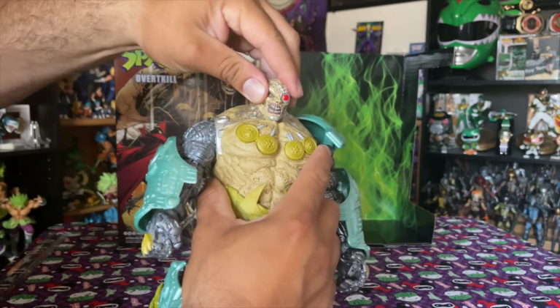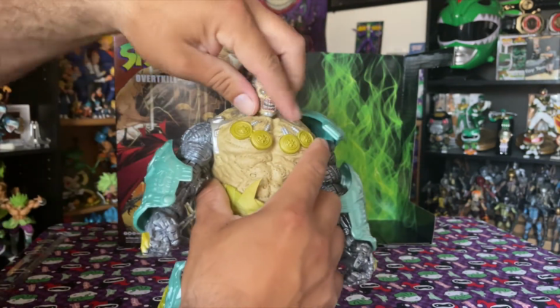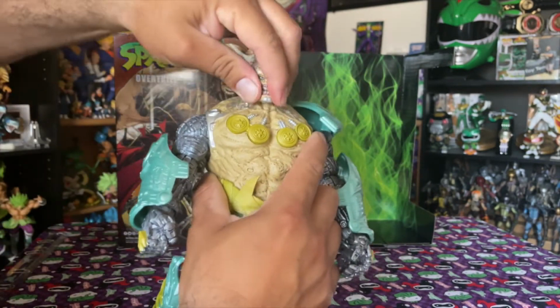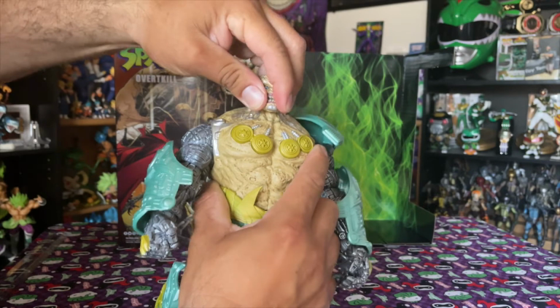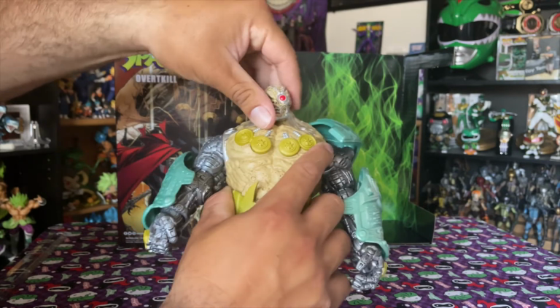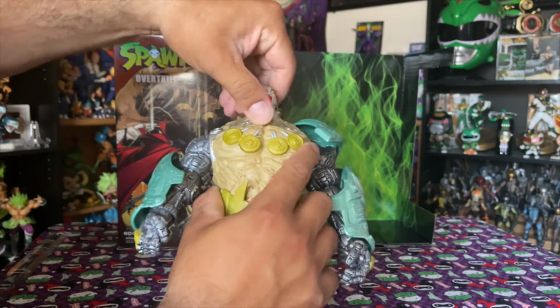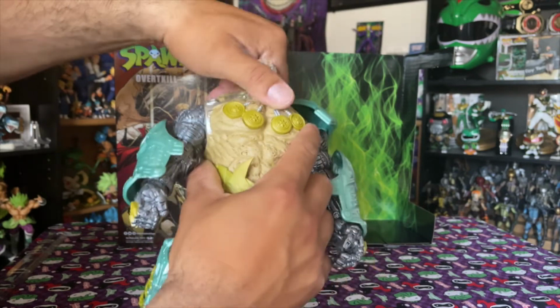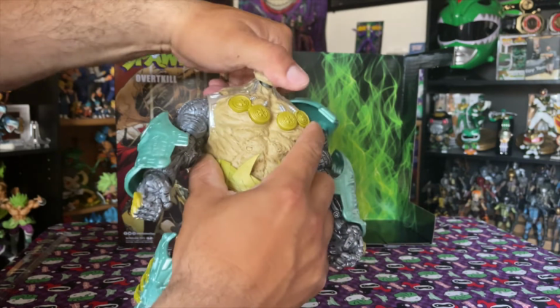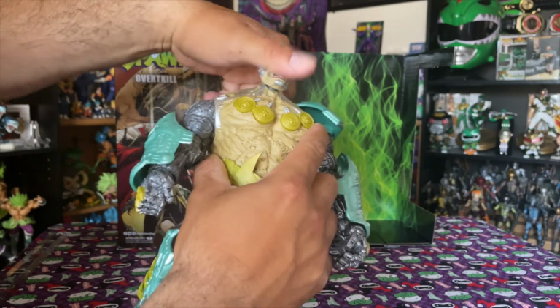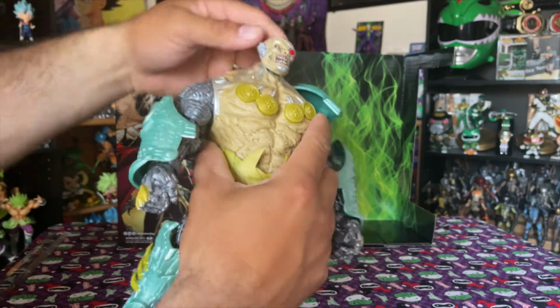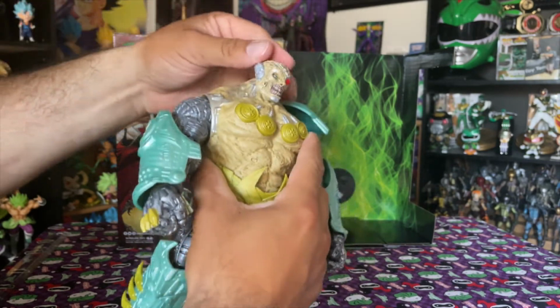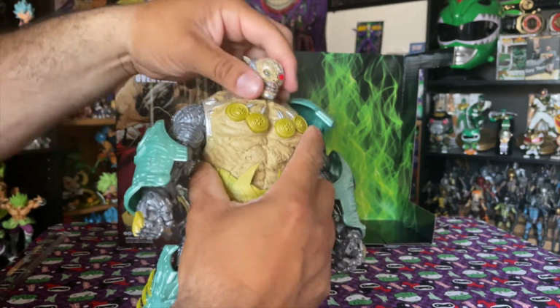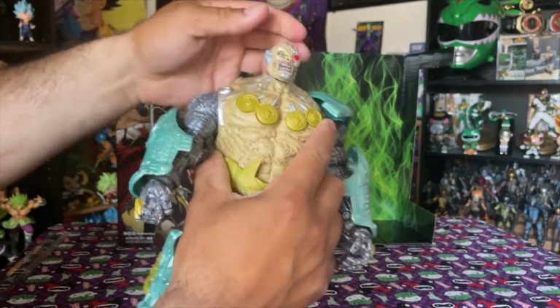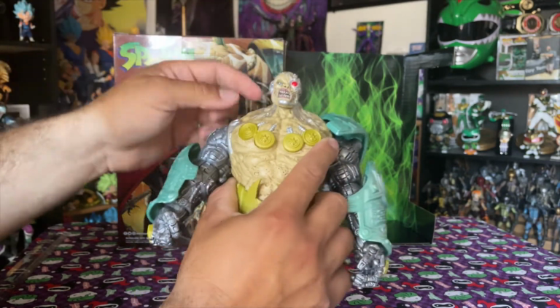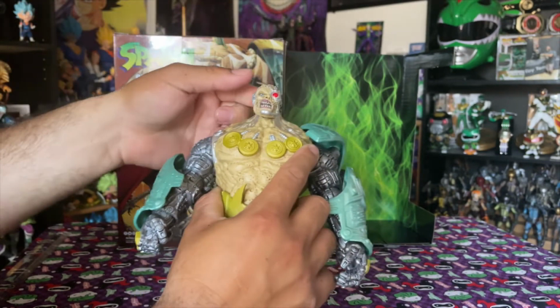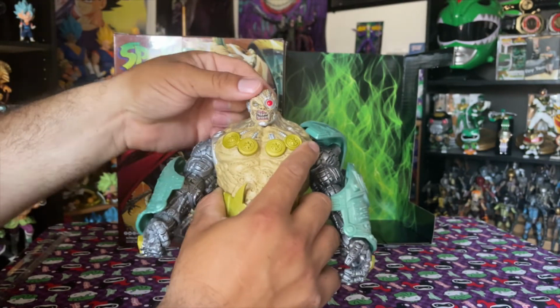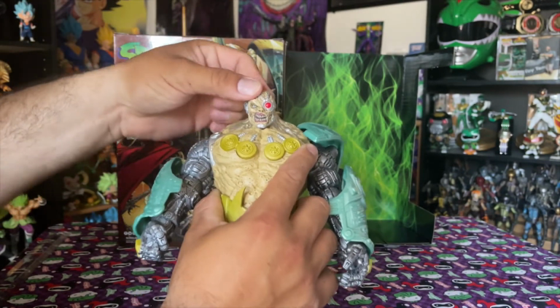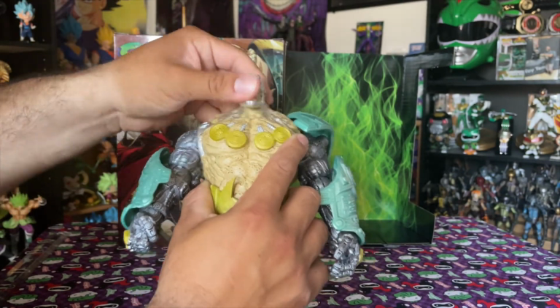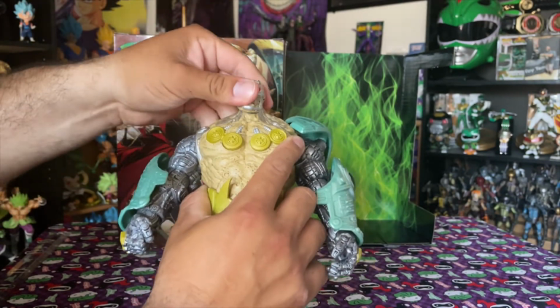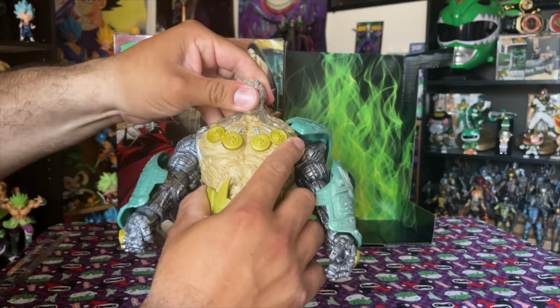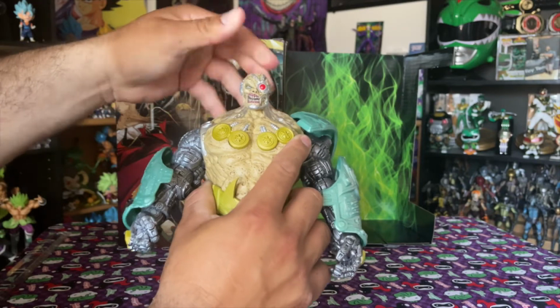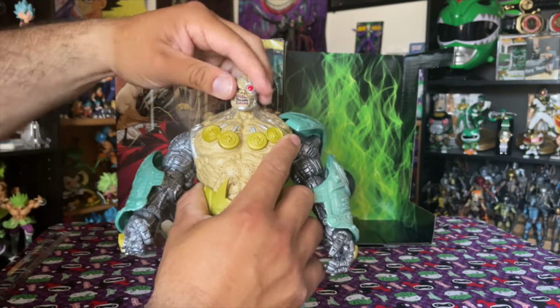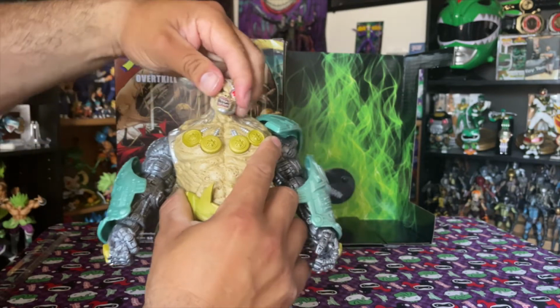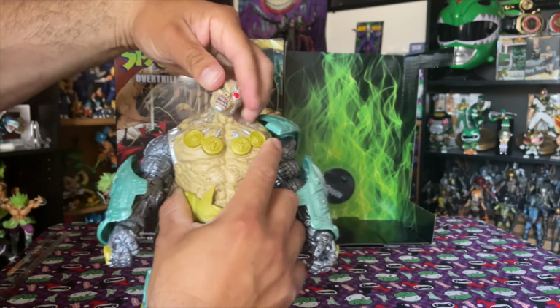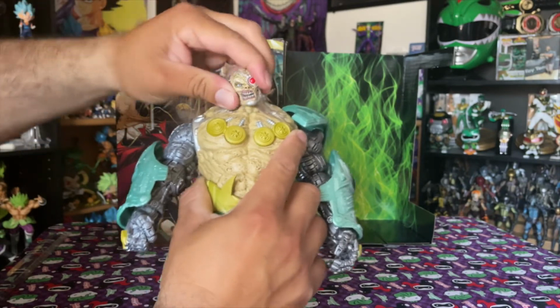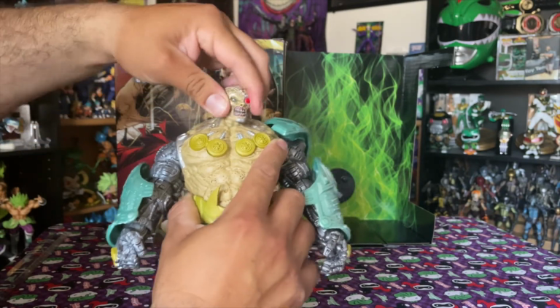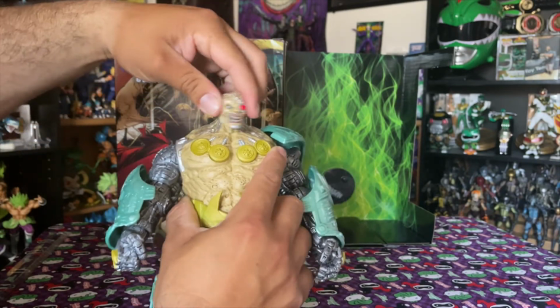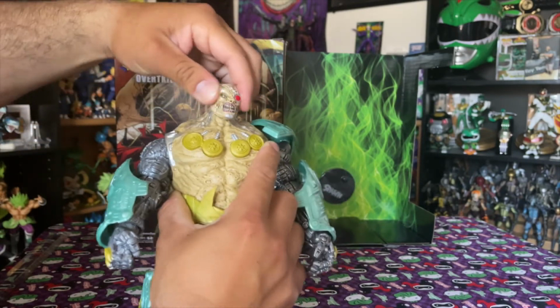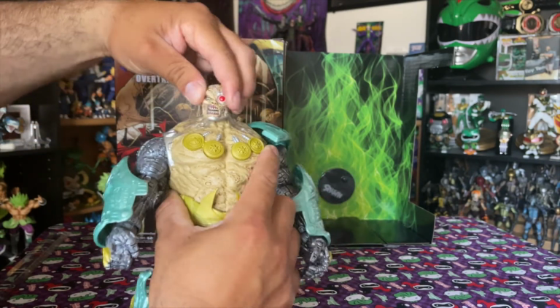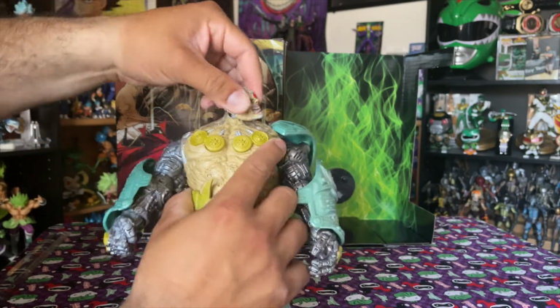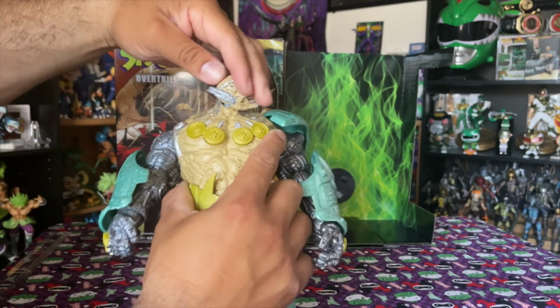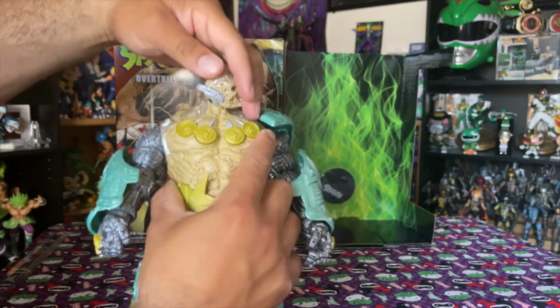For the head articulation: he can't really look up — wait, actually it was just stuck. There it is. So it looks up, kind of looks down, and you get the head pivot side to side, full 360.